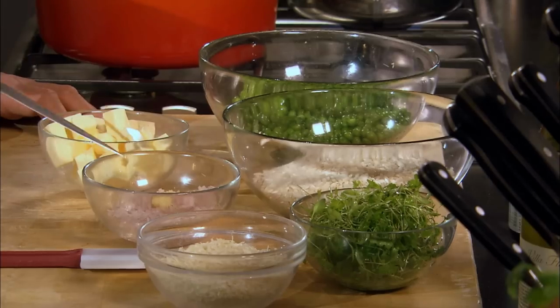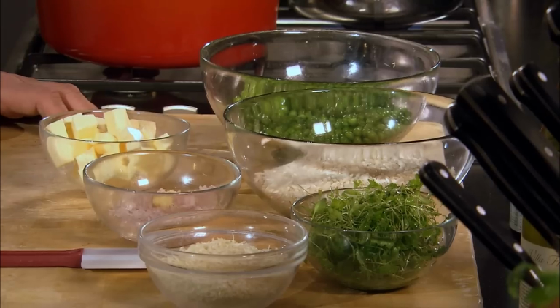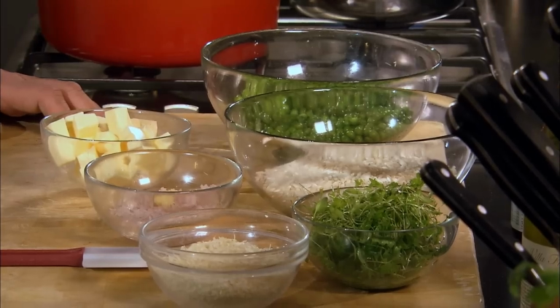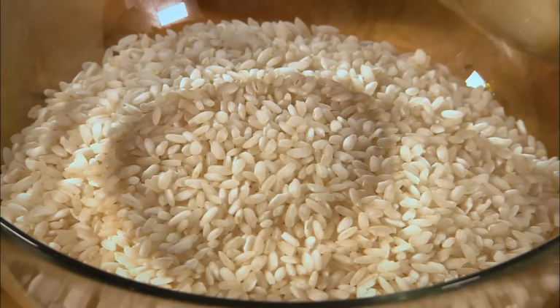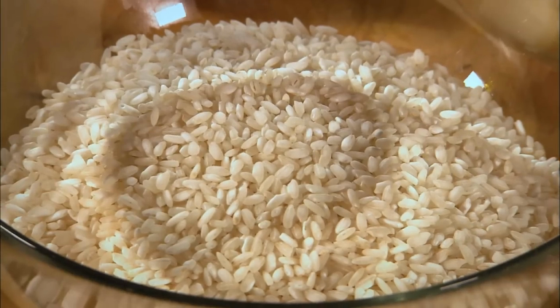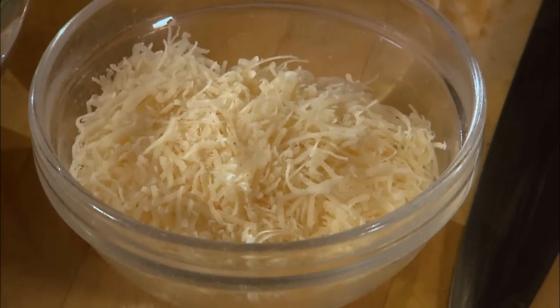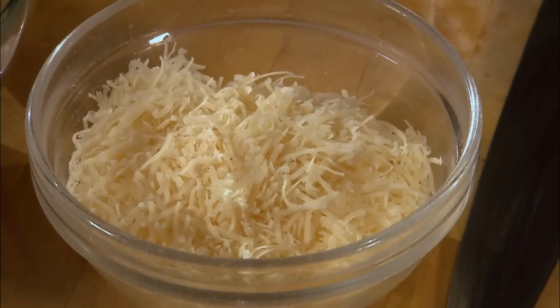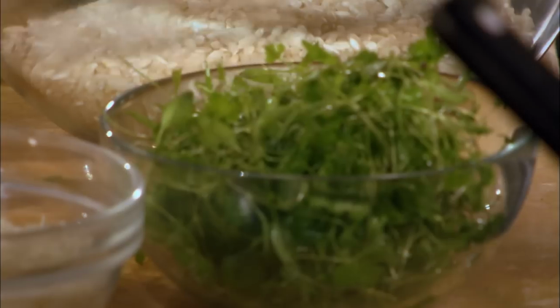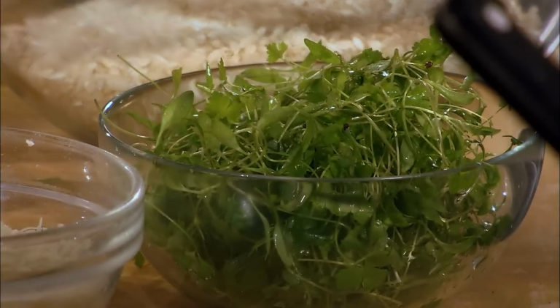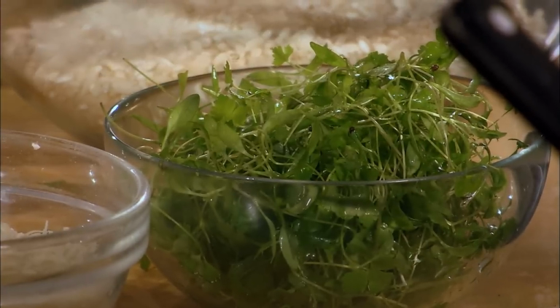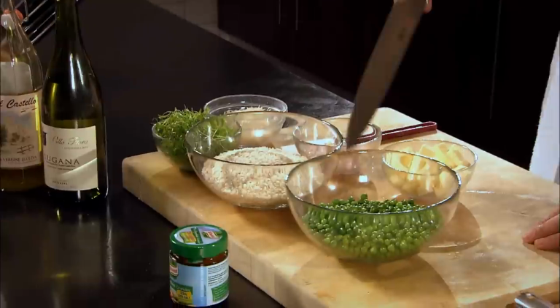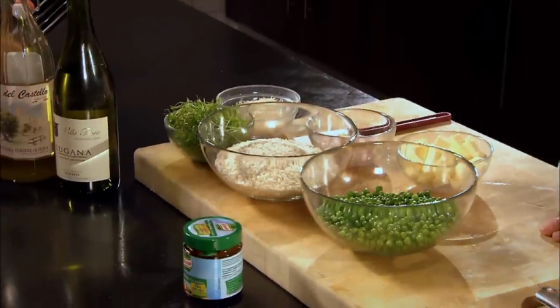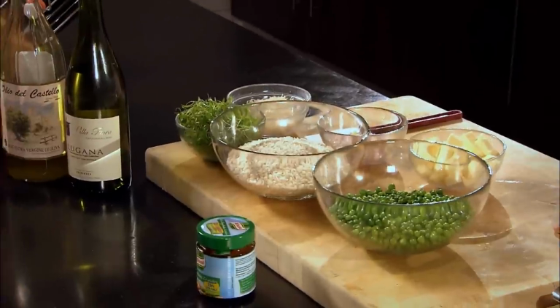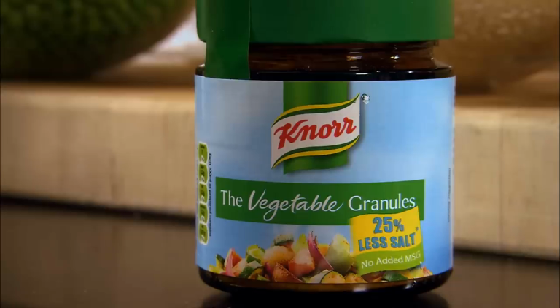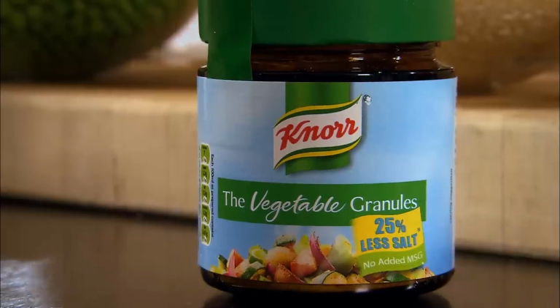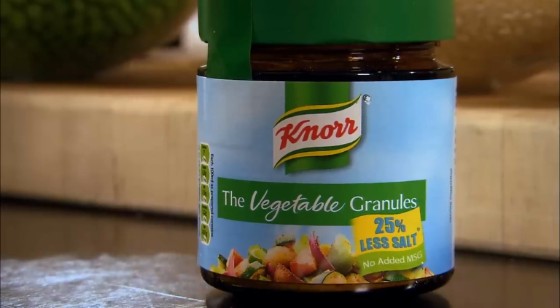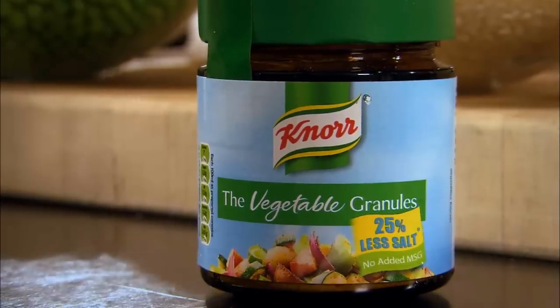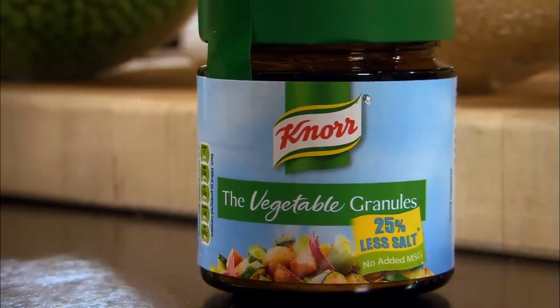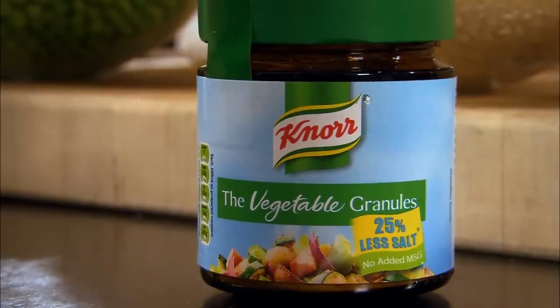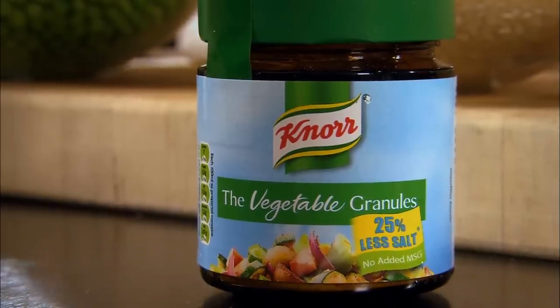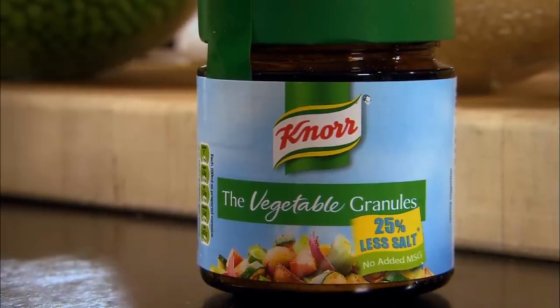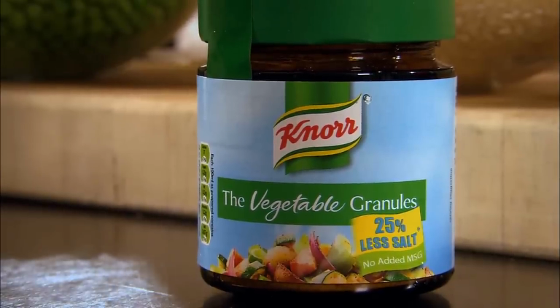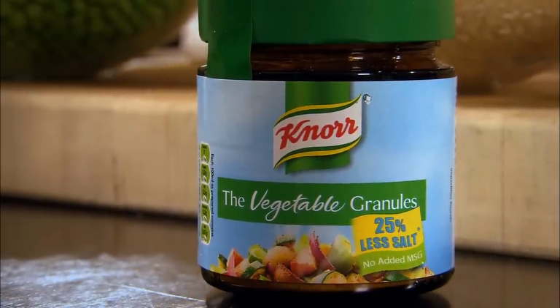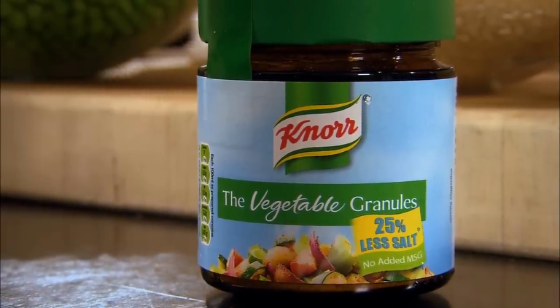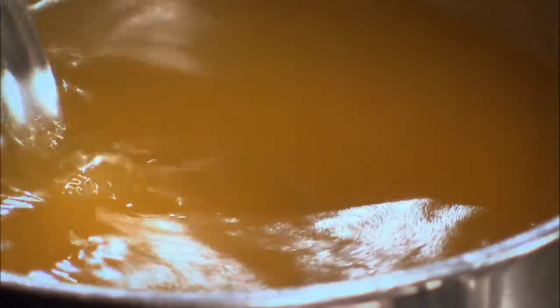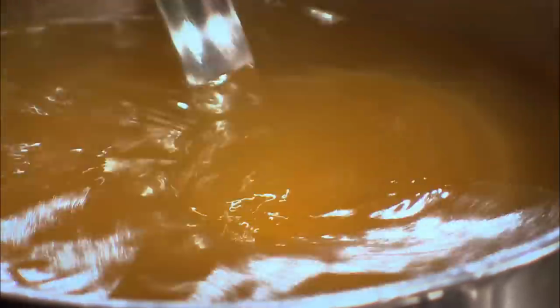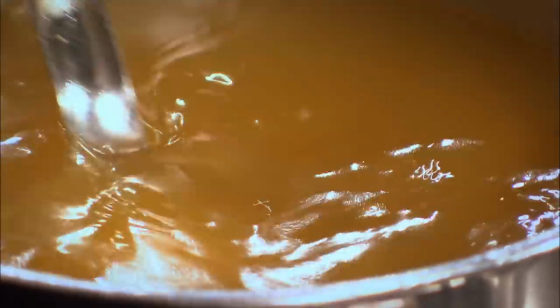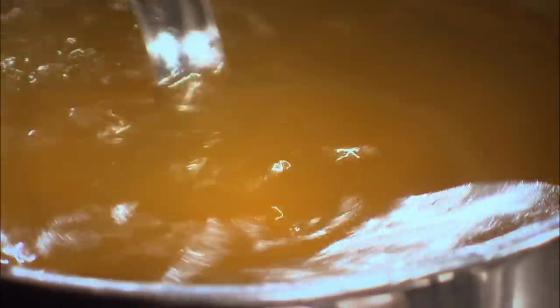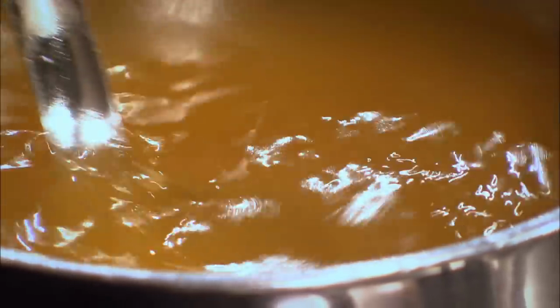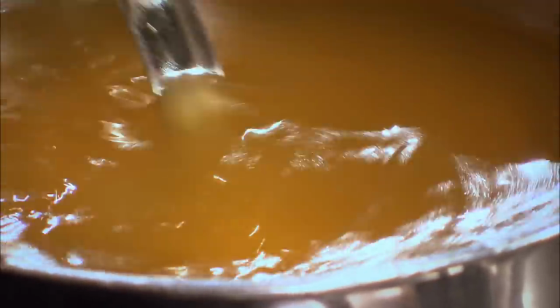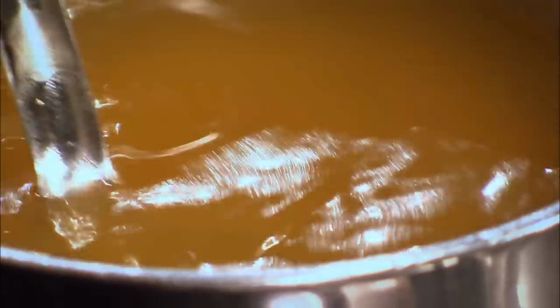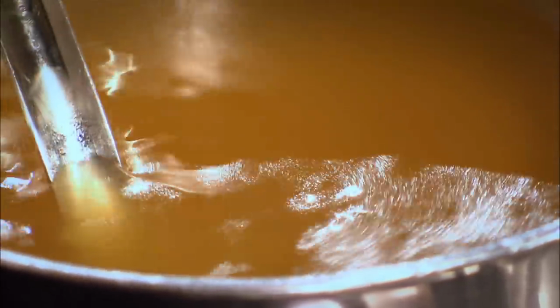Shallots, rice, parmesan, bit of parsley, fresh peas, no vegetable granules, reduced salt — just dissolve in water. Delicious.